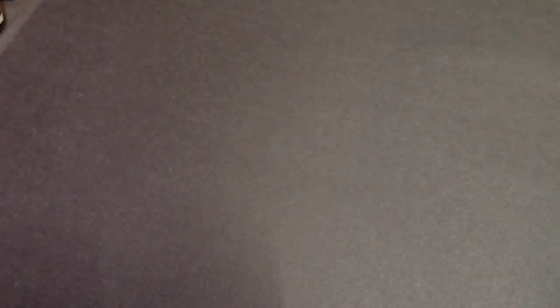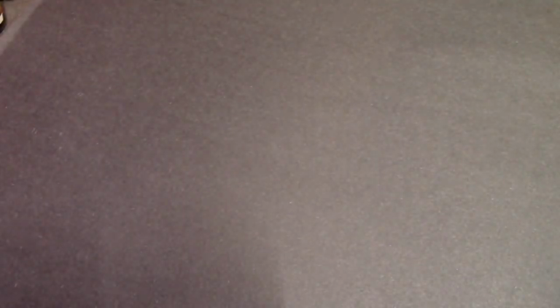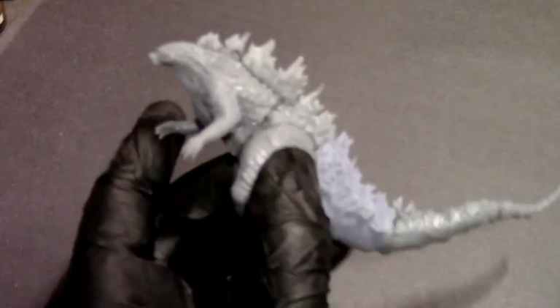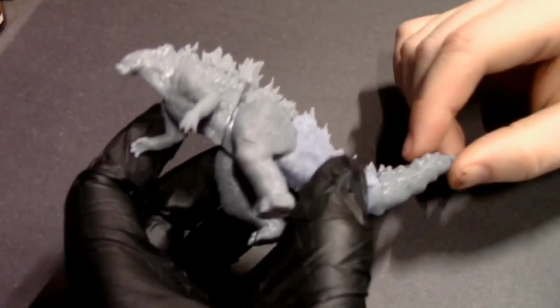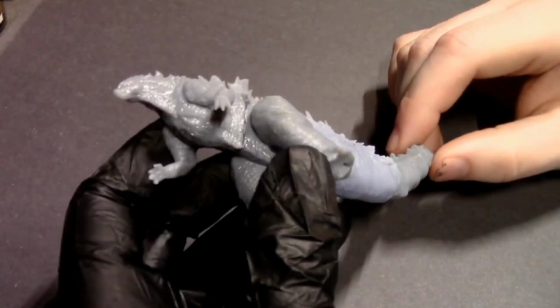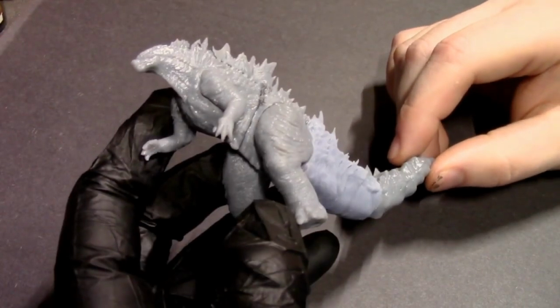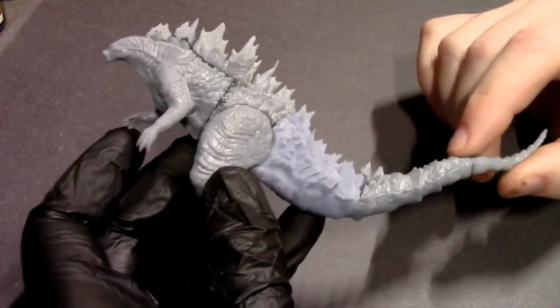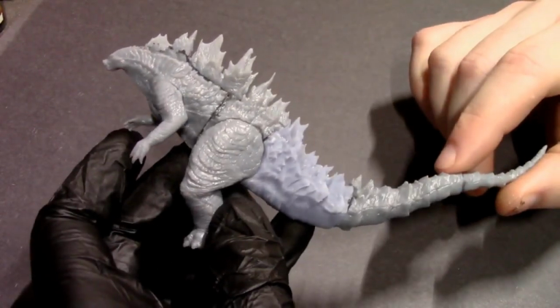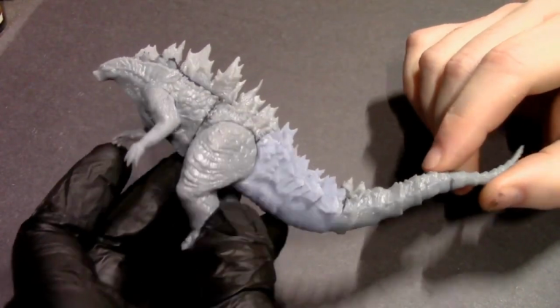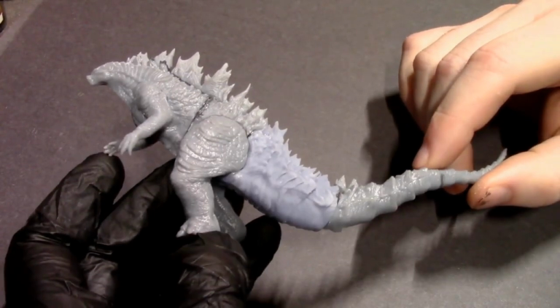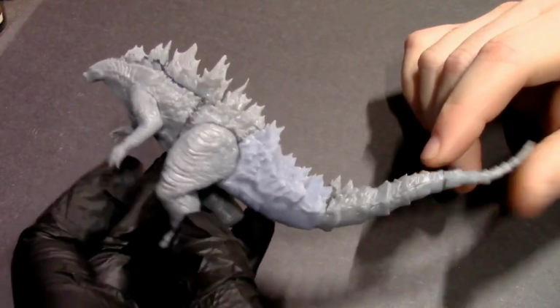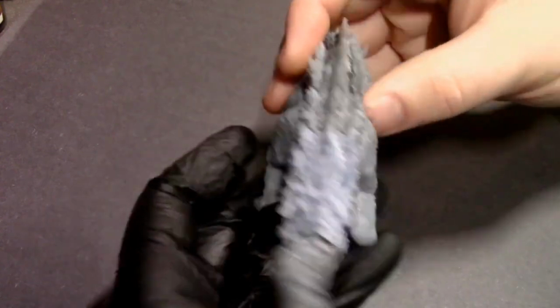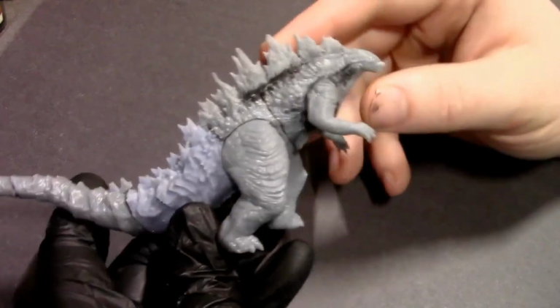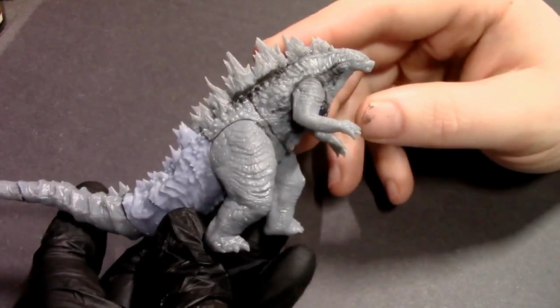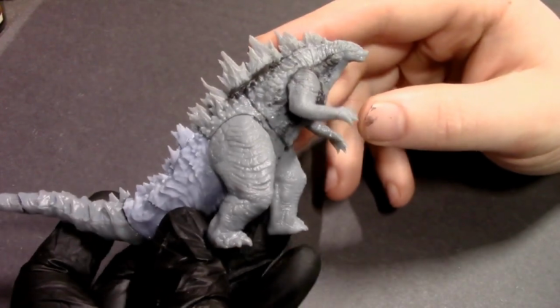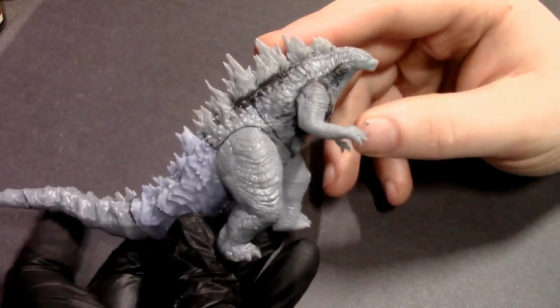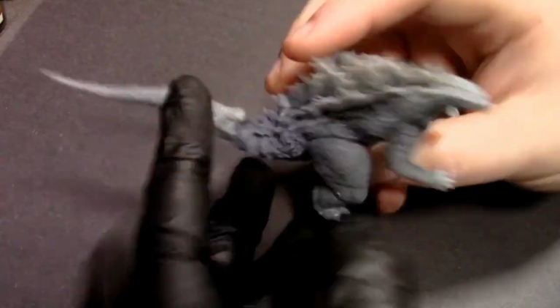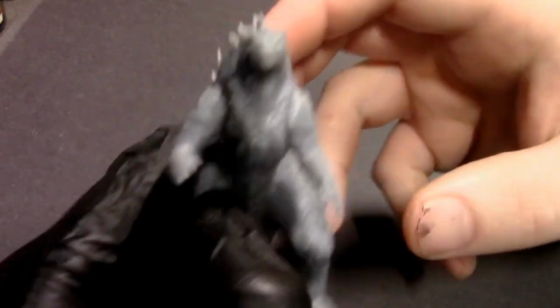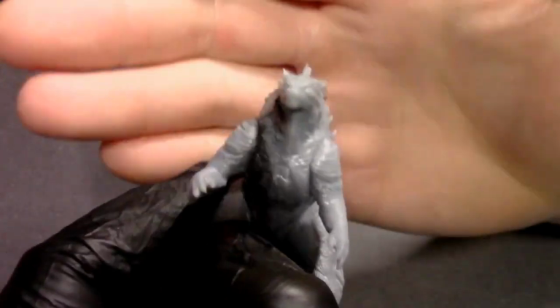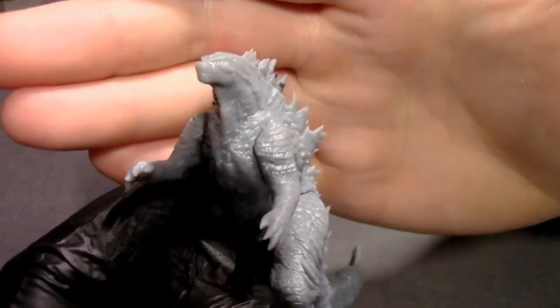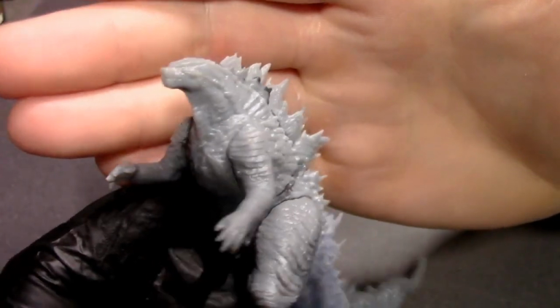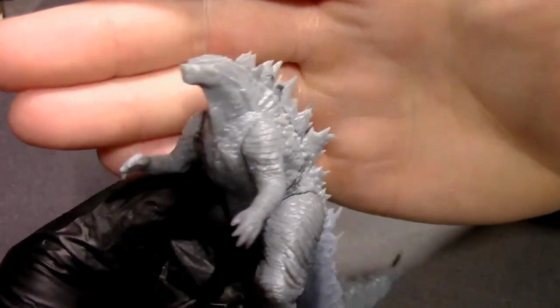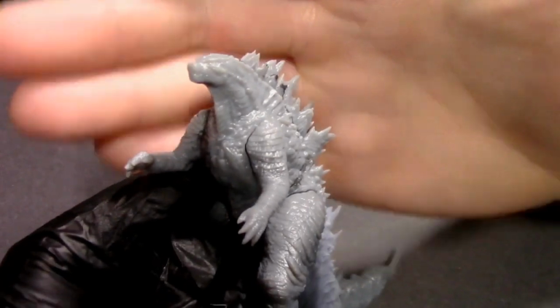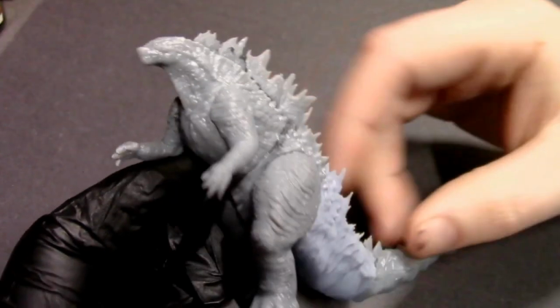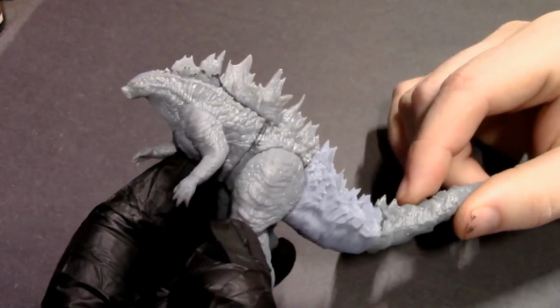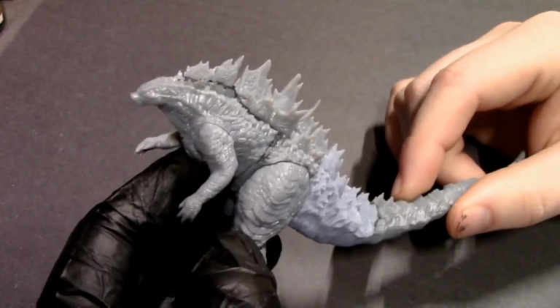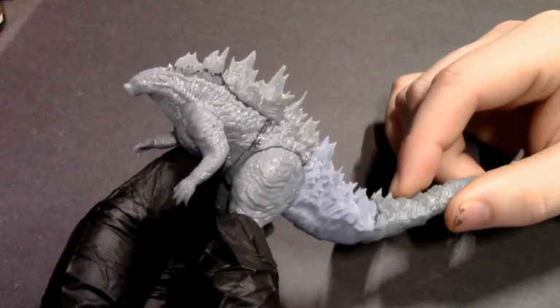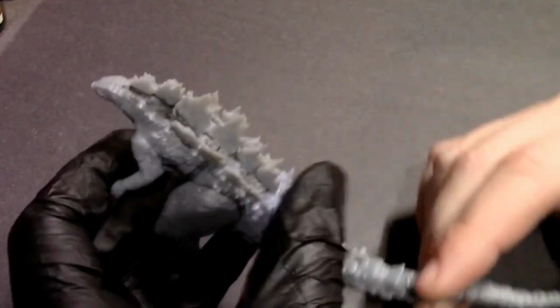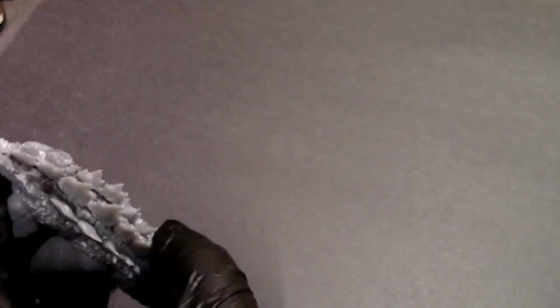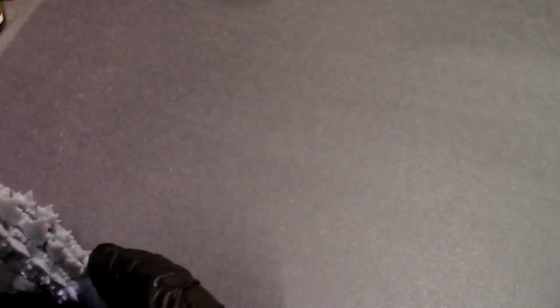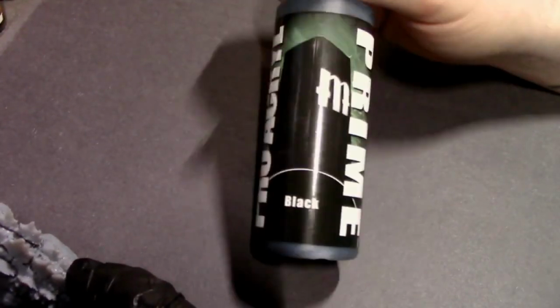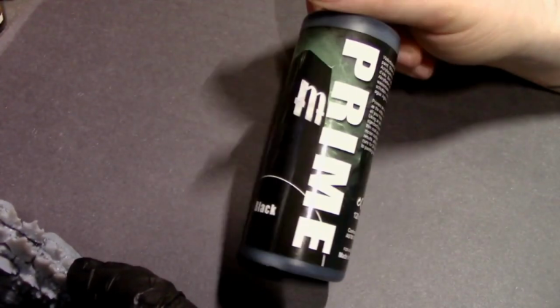Hey everybody, Checklops Painting here with a new video. I've got the king of all monsters, Godzilla — it's a really cool 3D model that I found online, printed him out on my Anycubic Photon, and we're gonna paint him up.